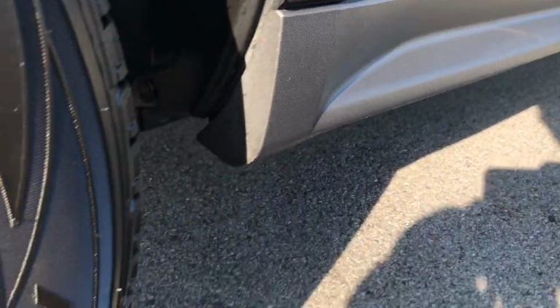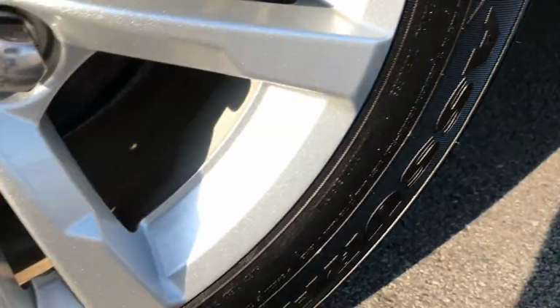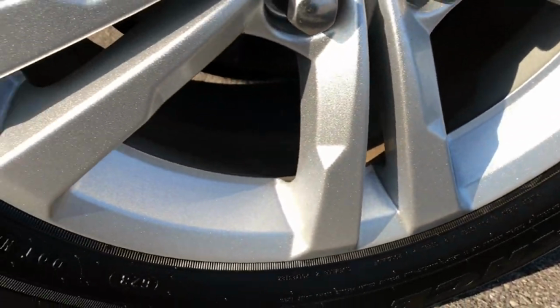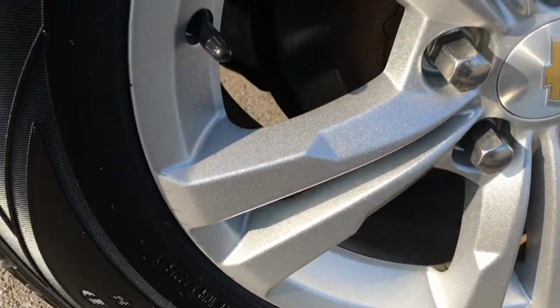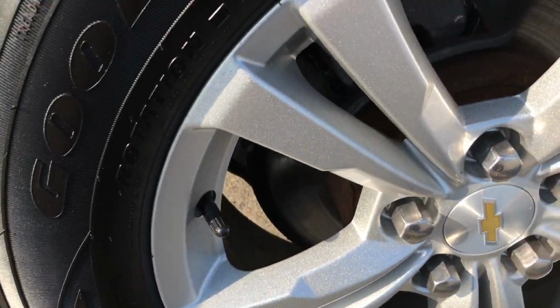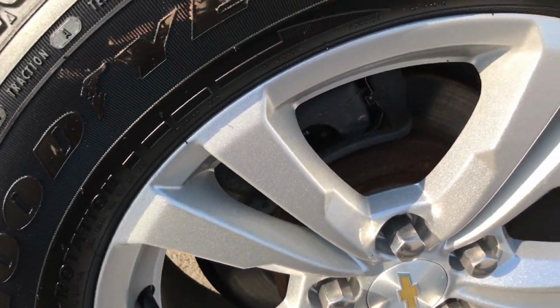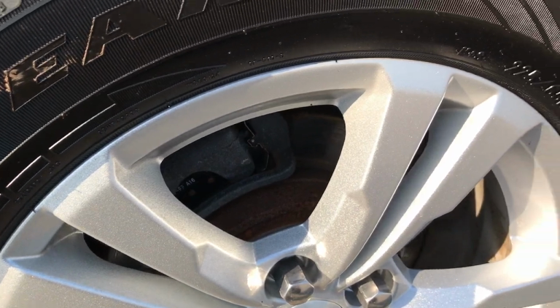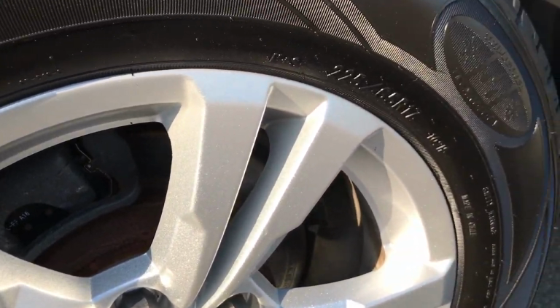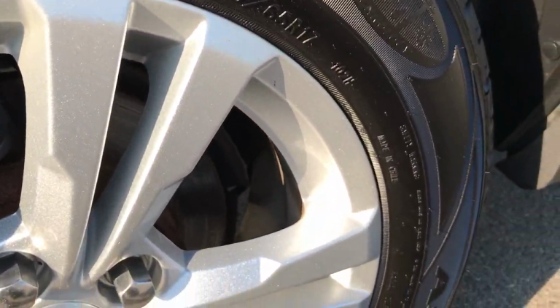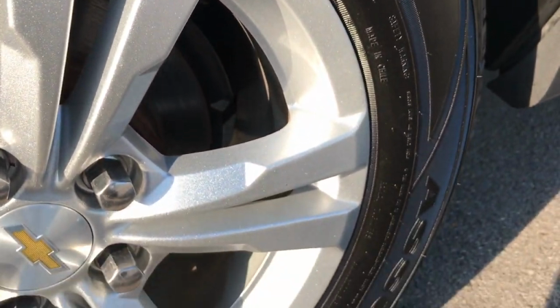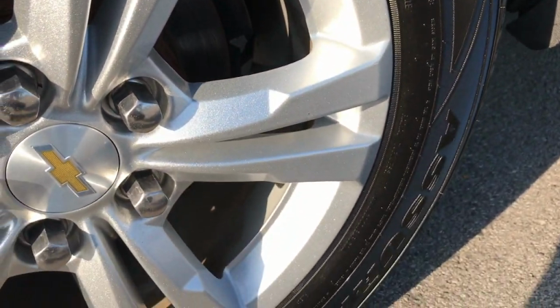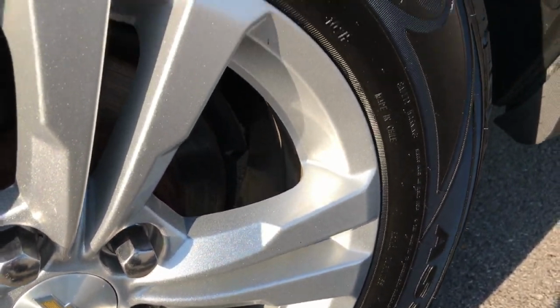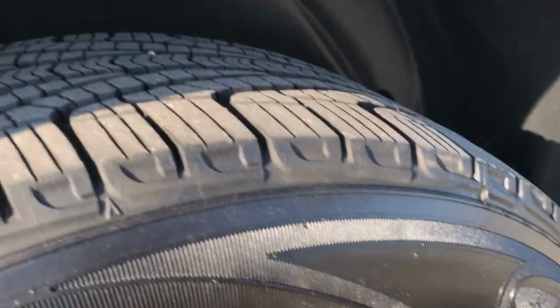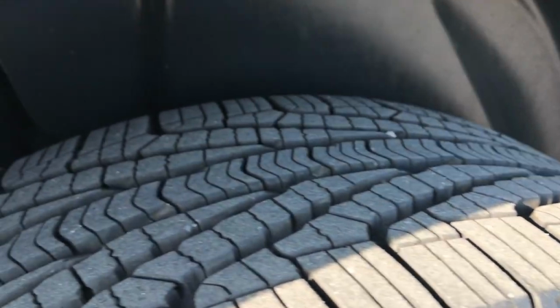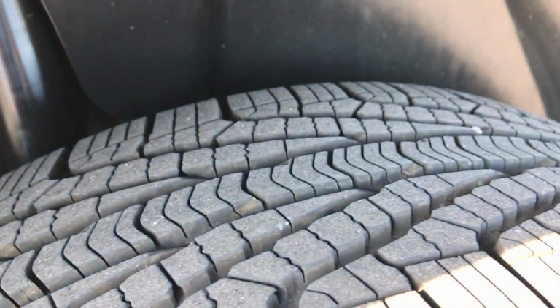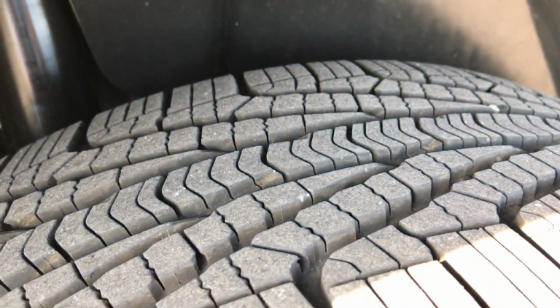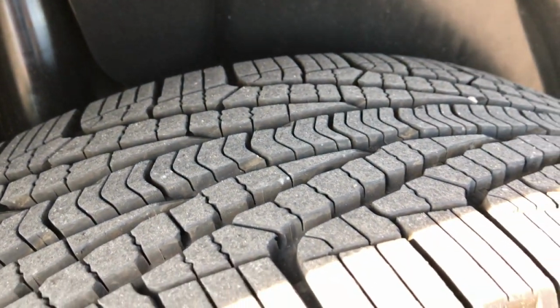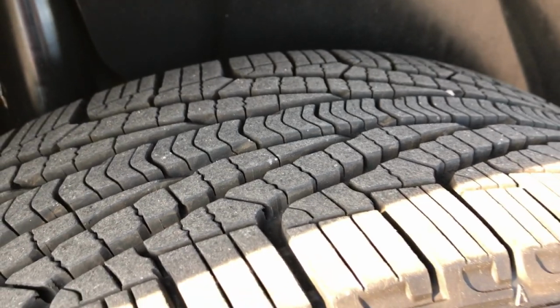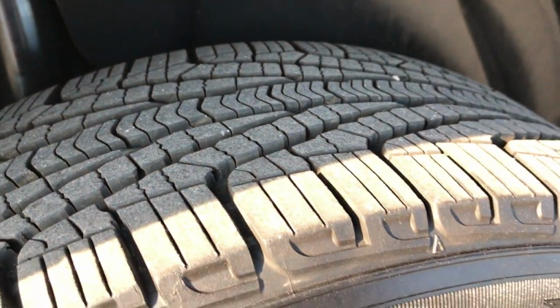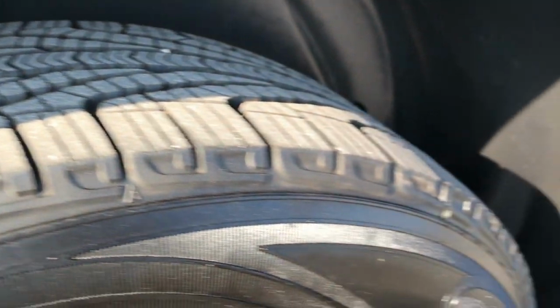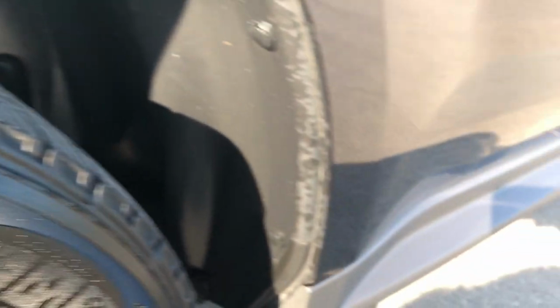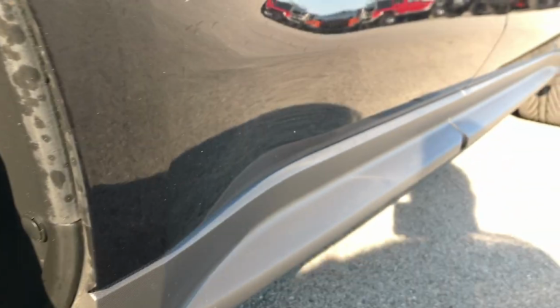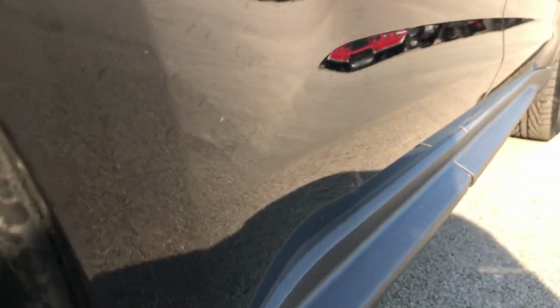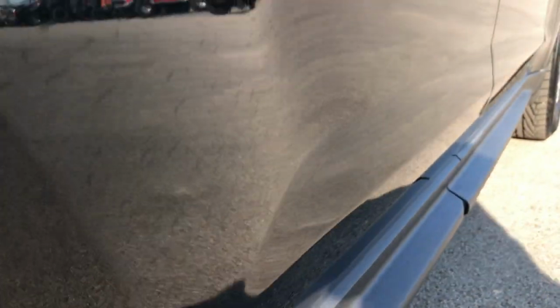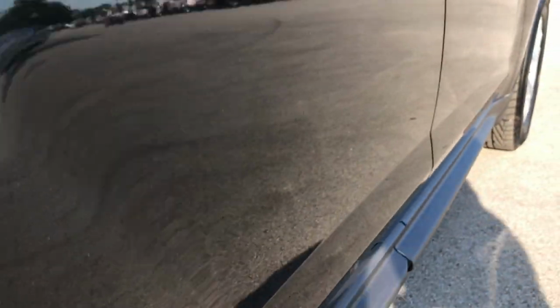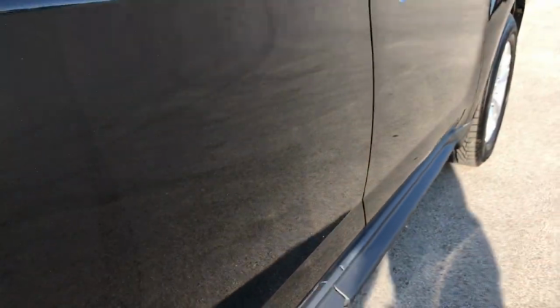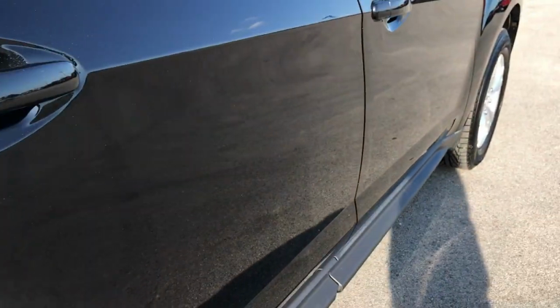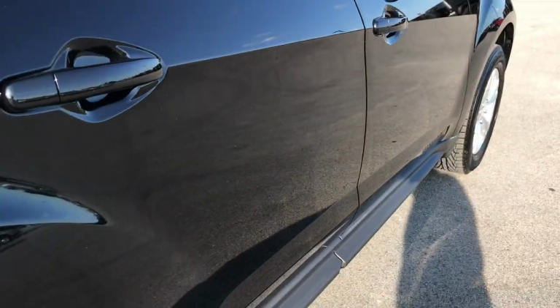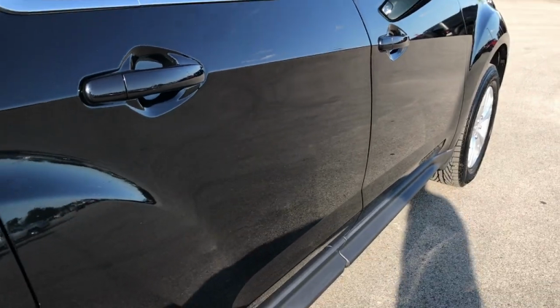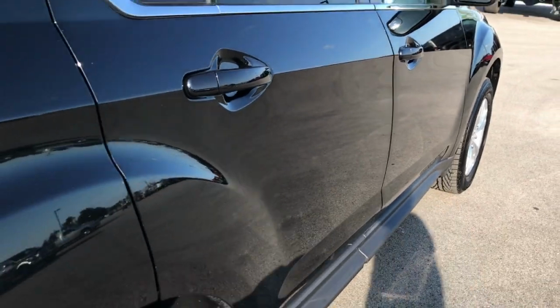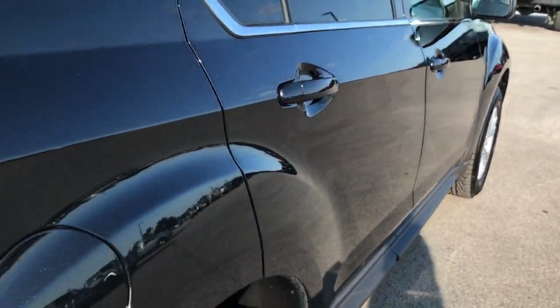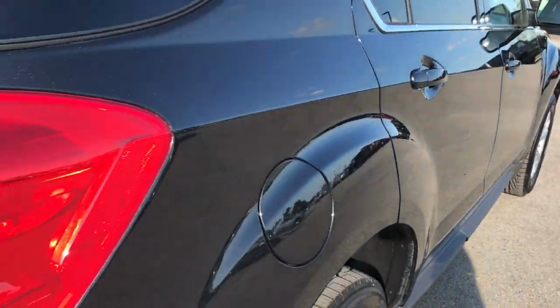Very clean down that side — I didn't see any dents. Back rim is in excellent condition as well and these back tires have just as much tread as the front tires. Very clean down that side.